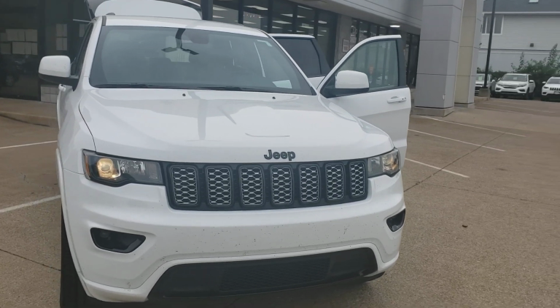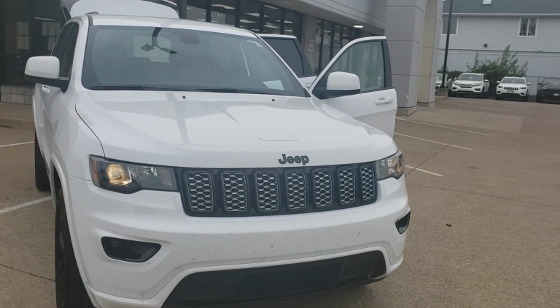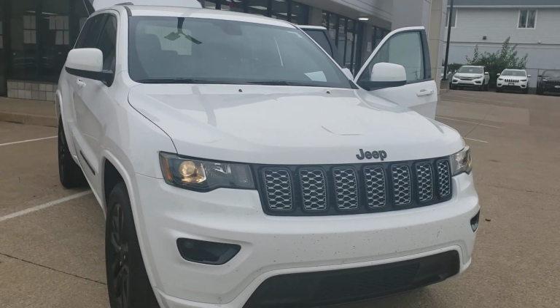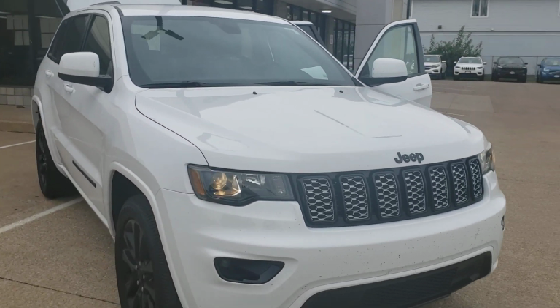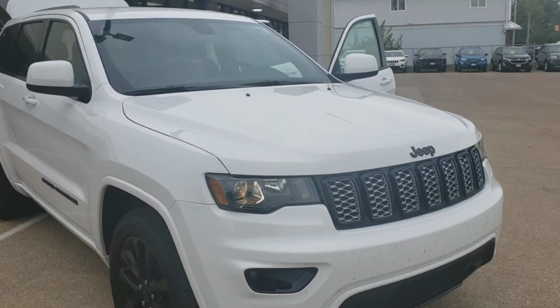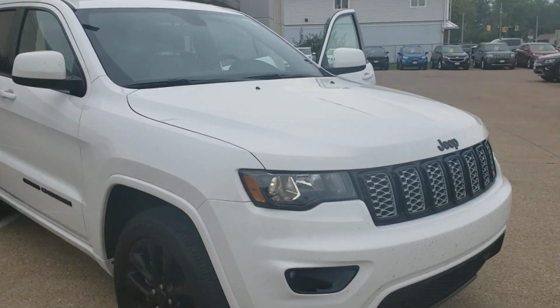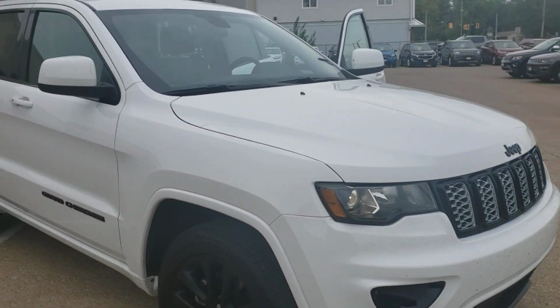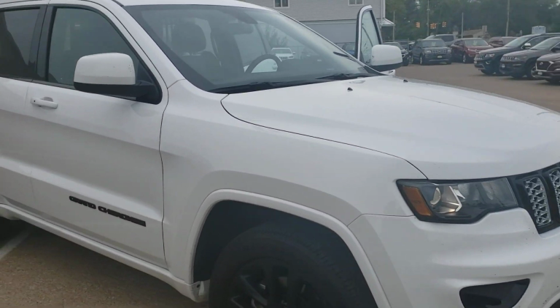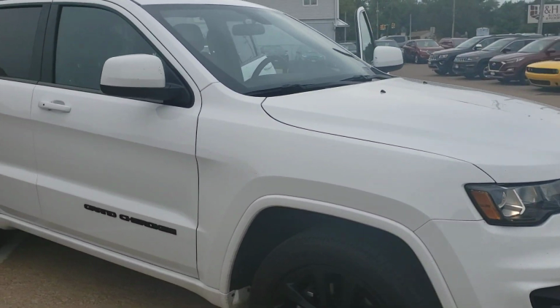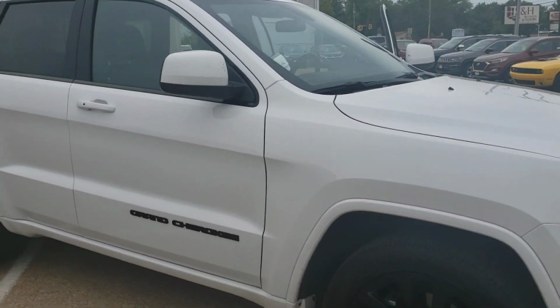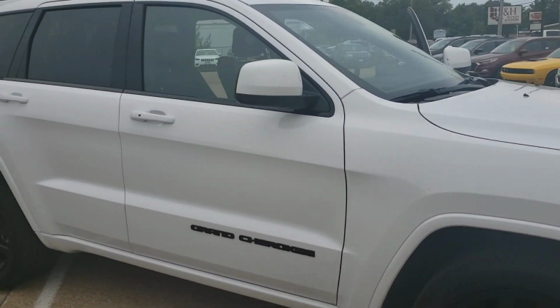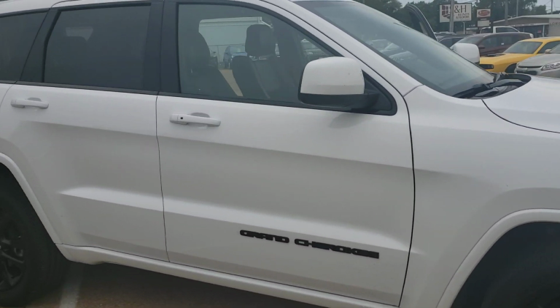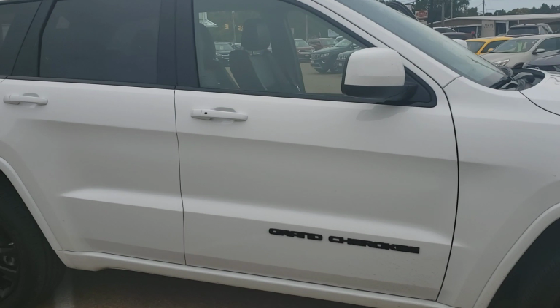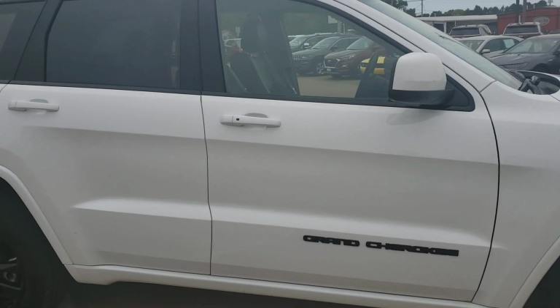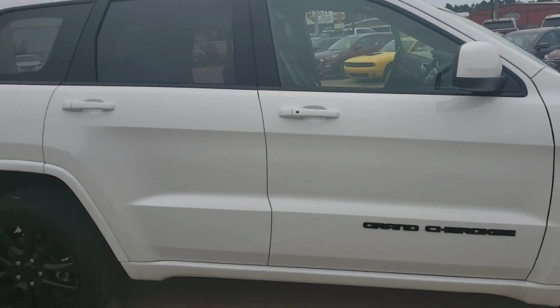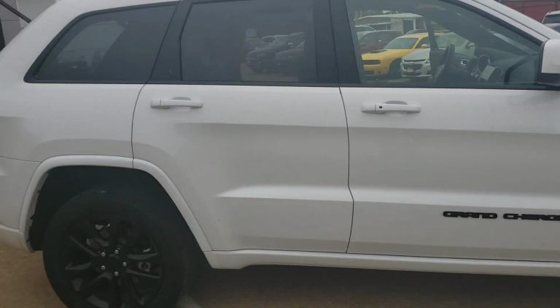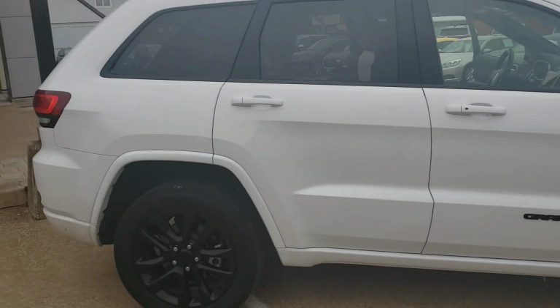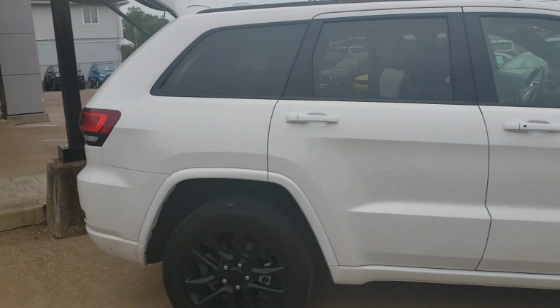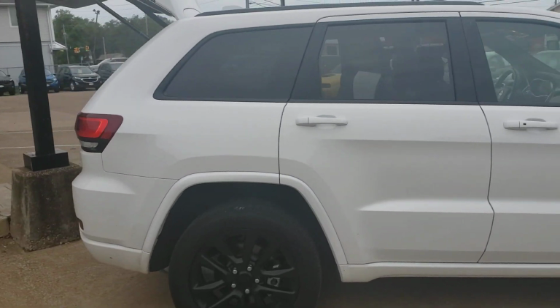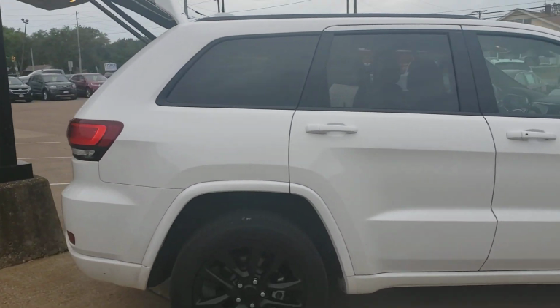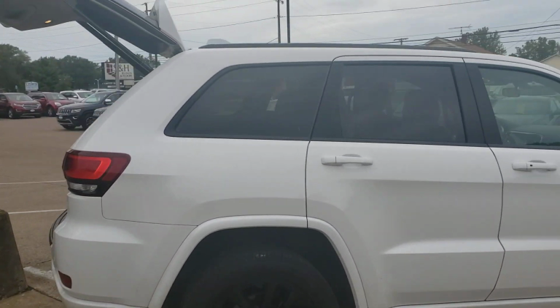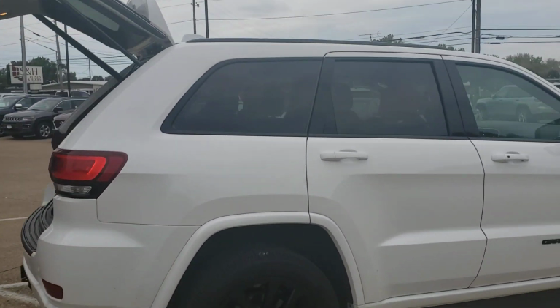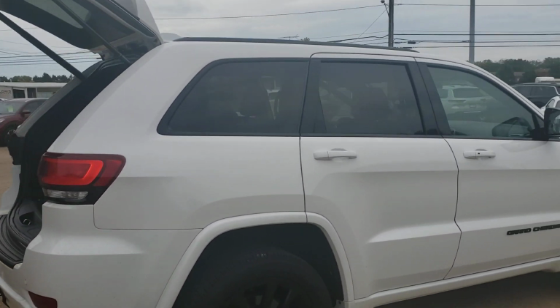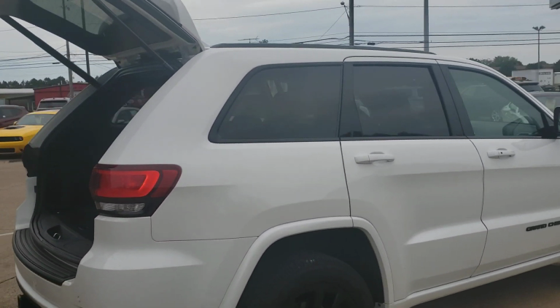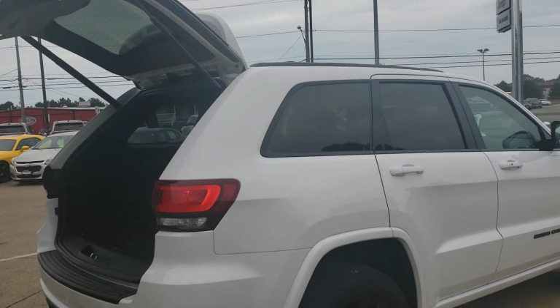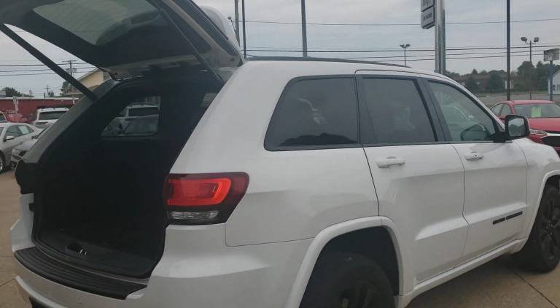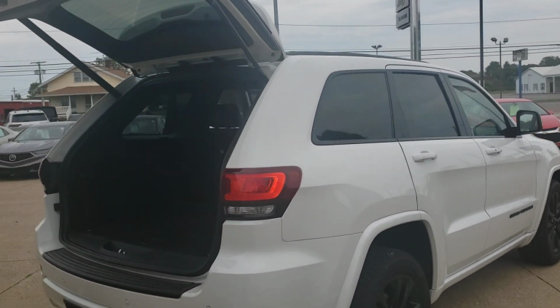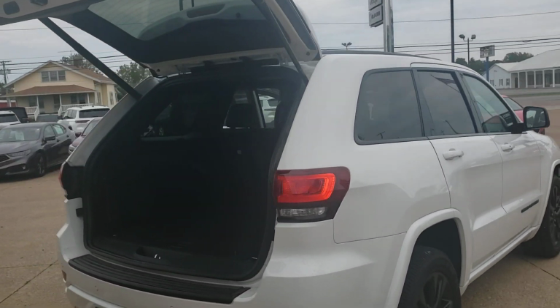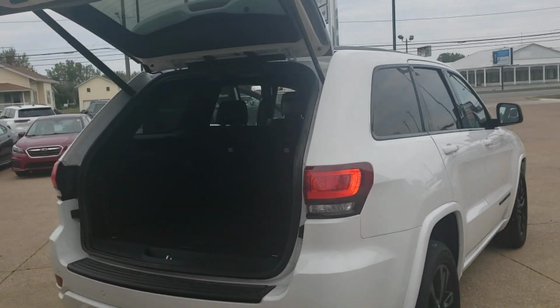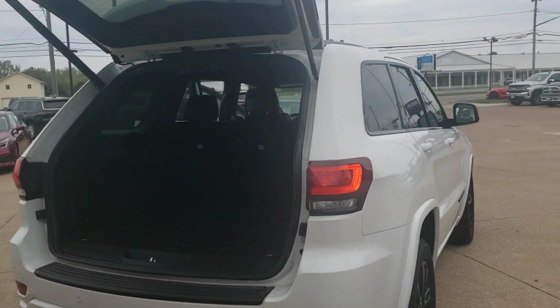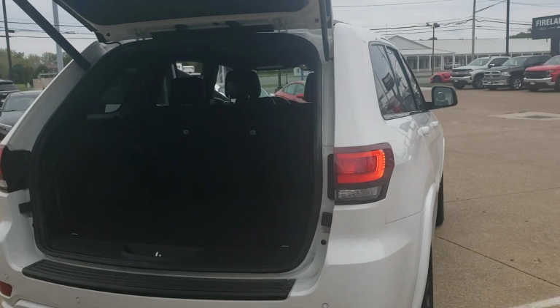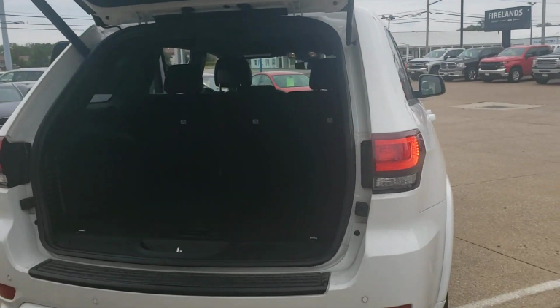Hi, this is Mike Simmons just showing you a reminder video. It's a really quick one because it's starting to rain out here, but this is the Grand Cherokee that we drove today.